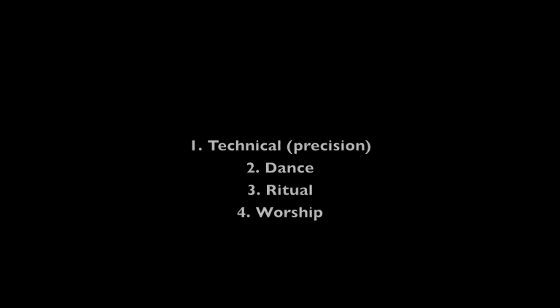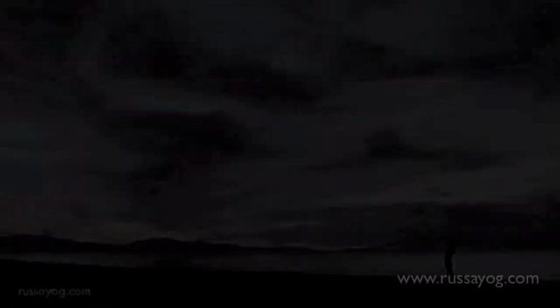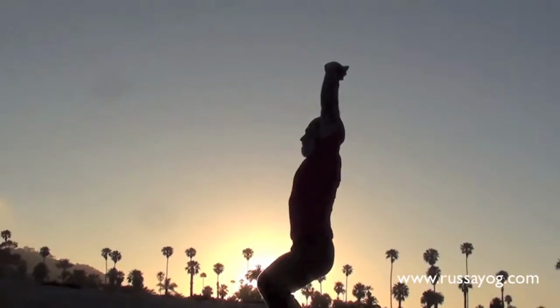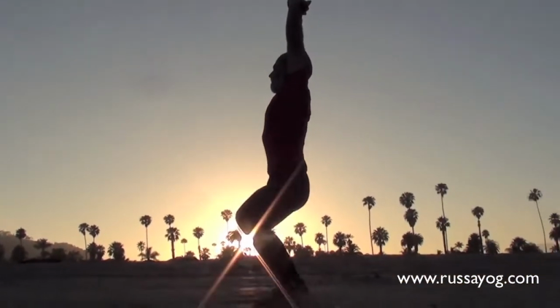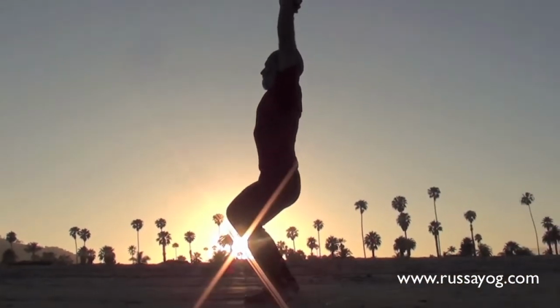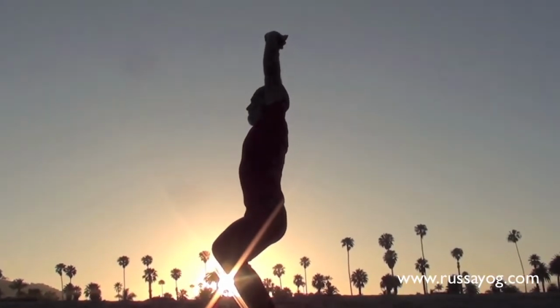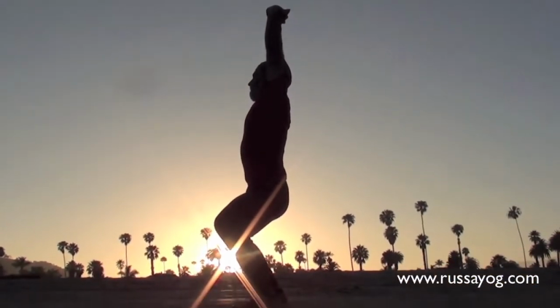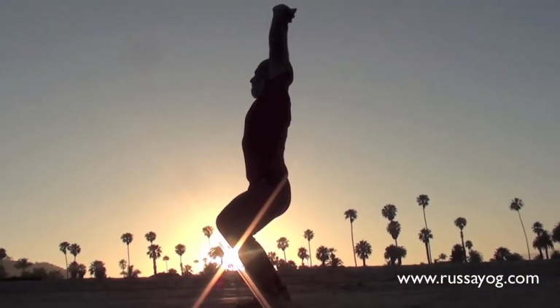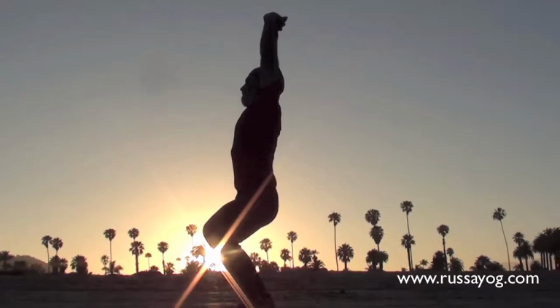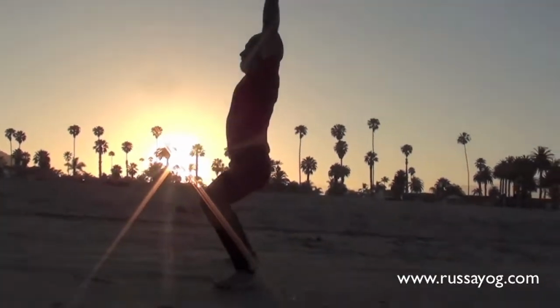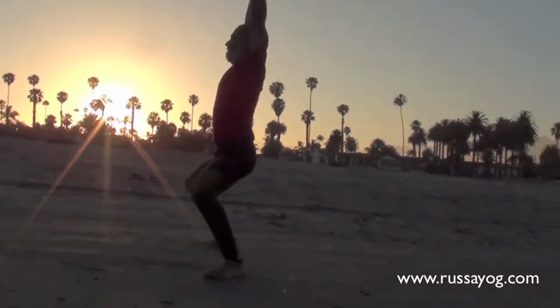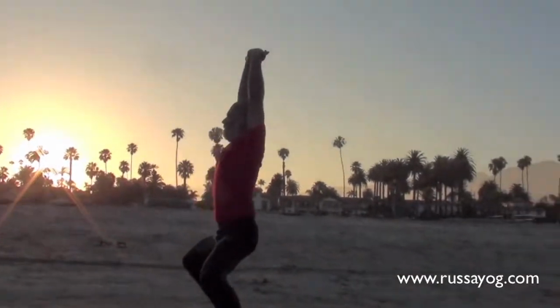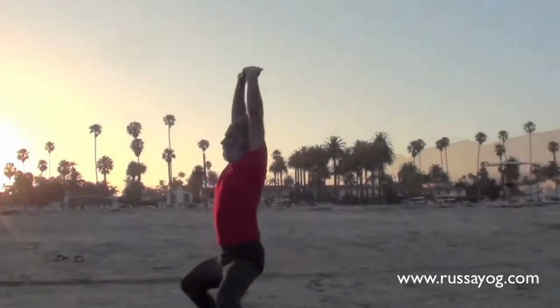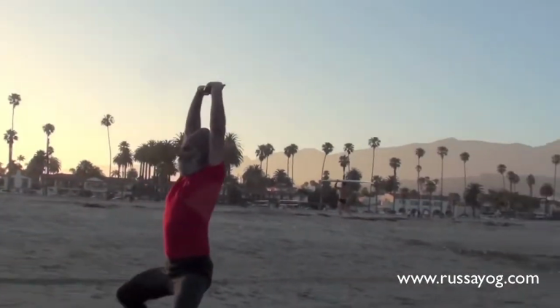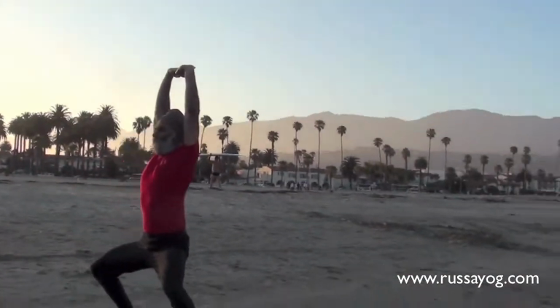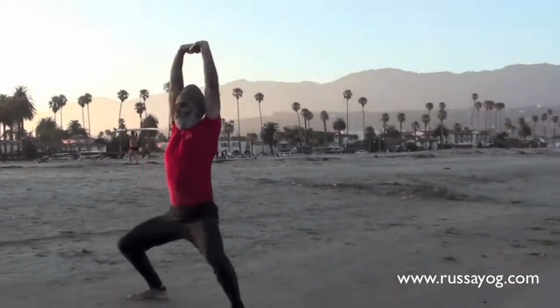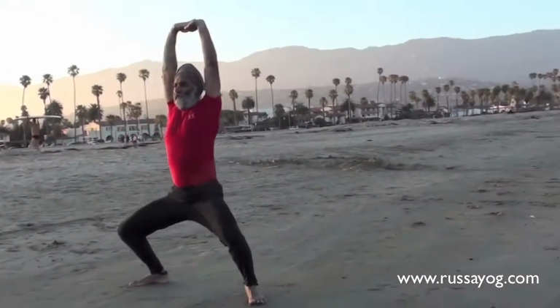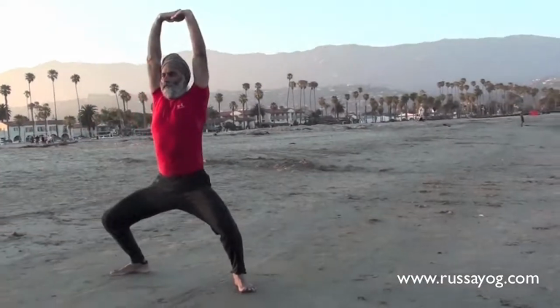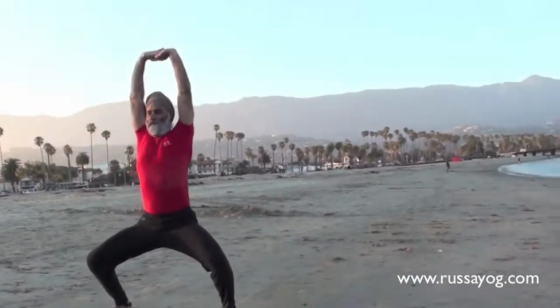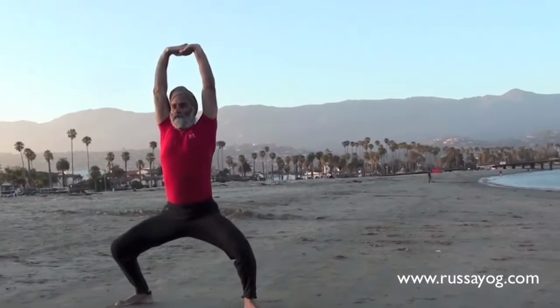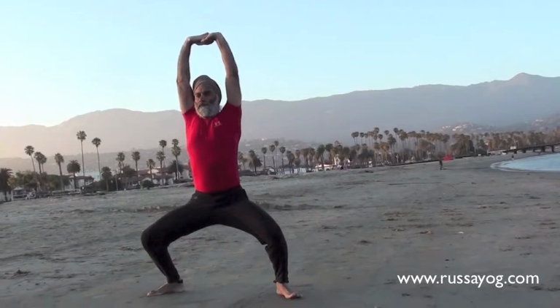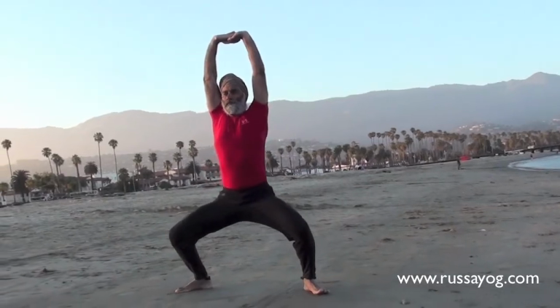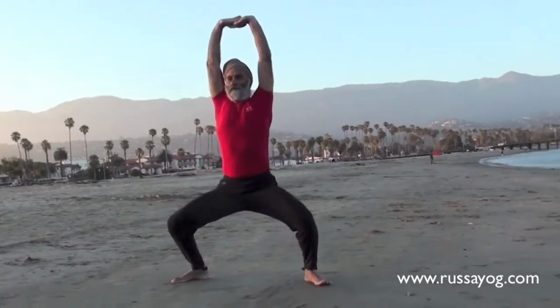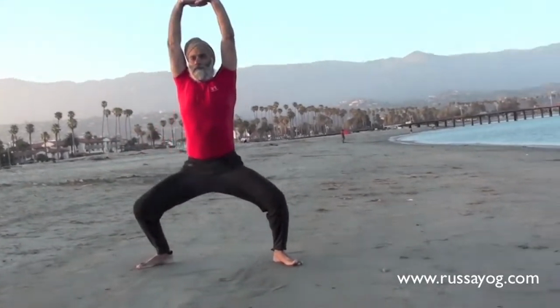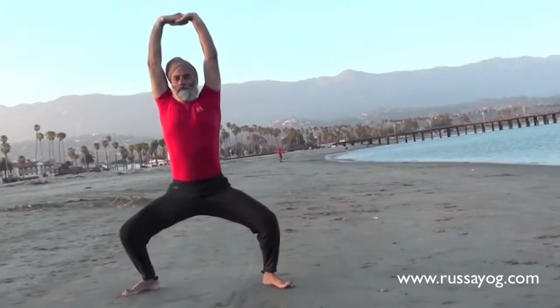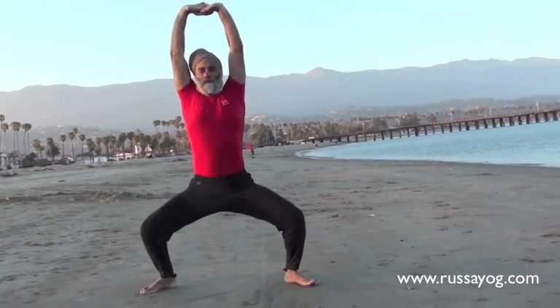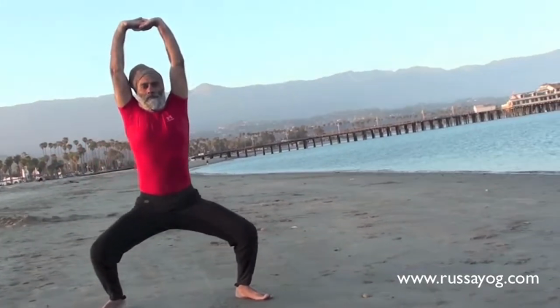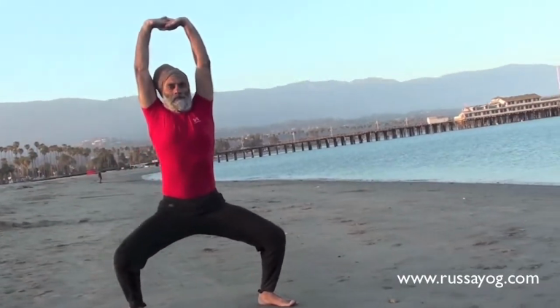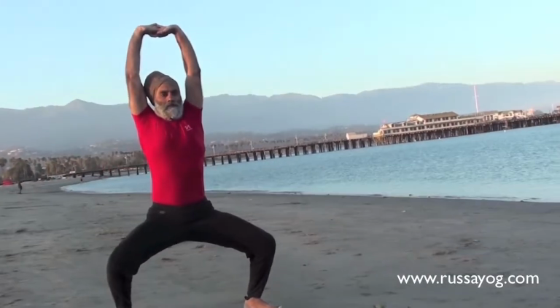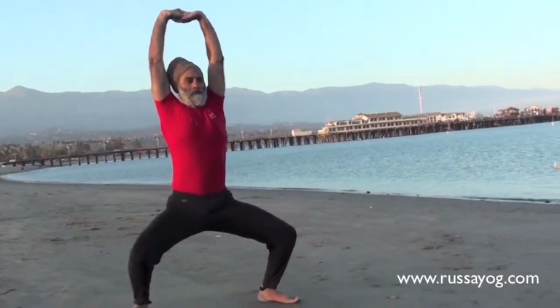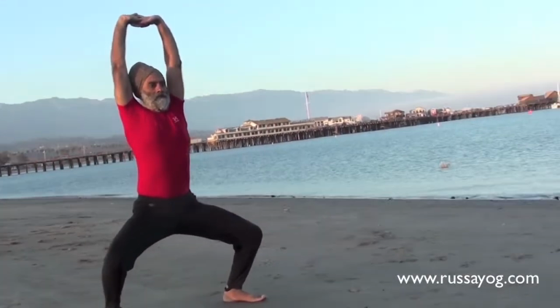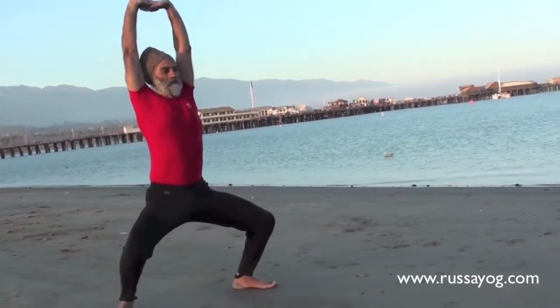Before reaching the mastery level, one needs to learn to do the posture or movement precisely. In this video, we focus on the stance — the wide stance. For example, in this mountain peak posture, the stance is wide.